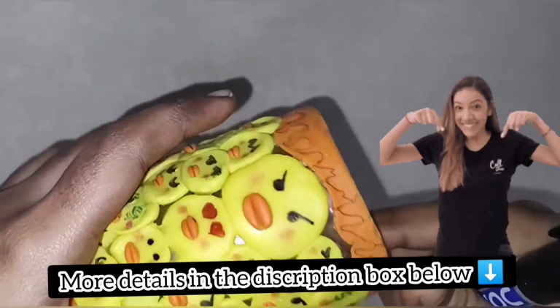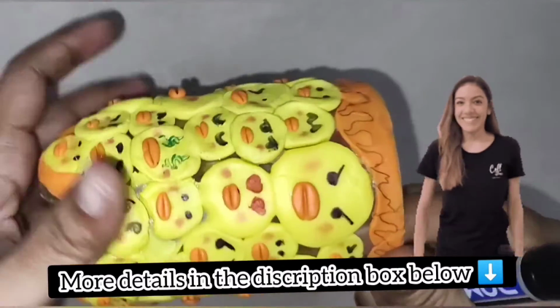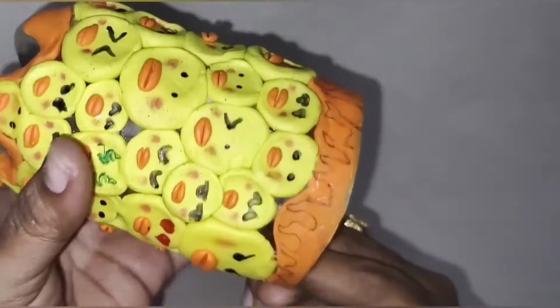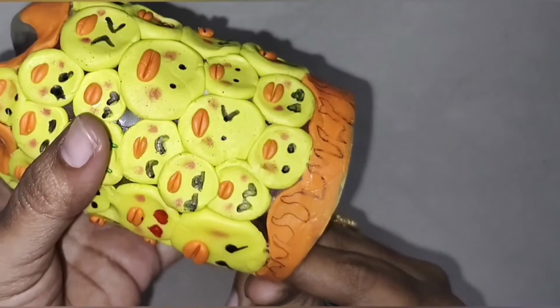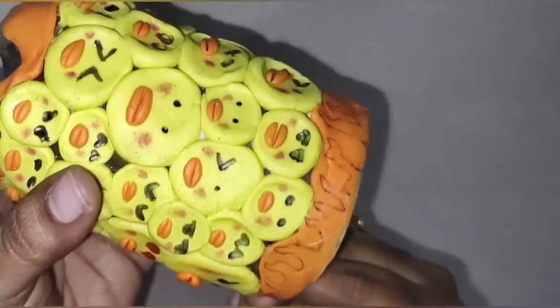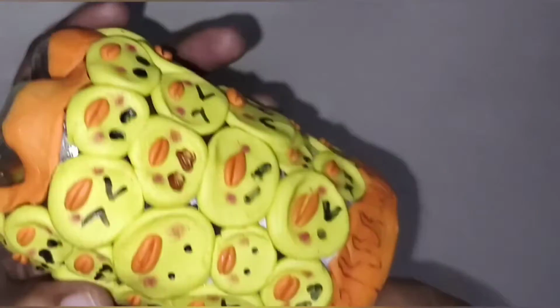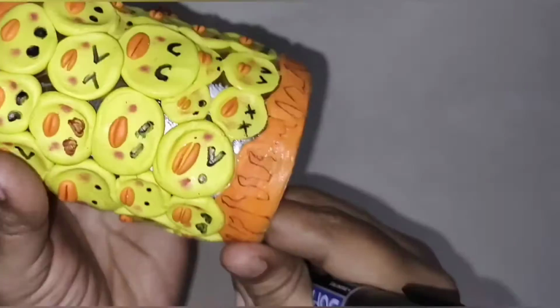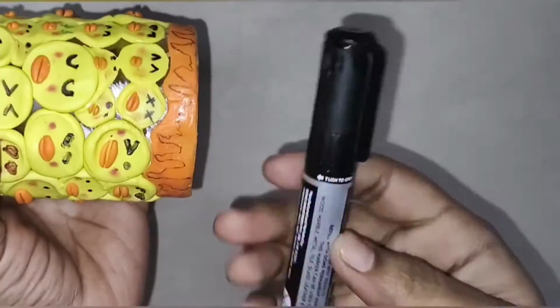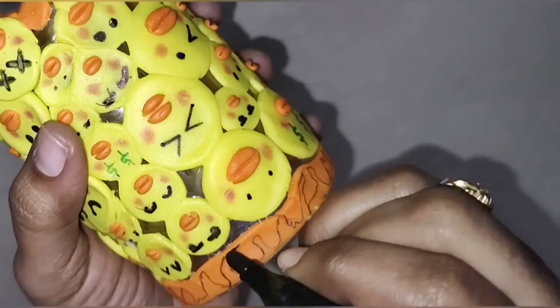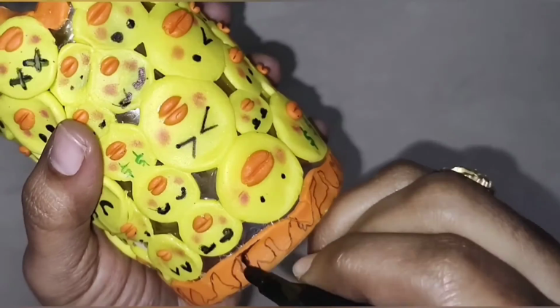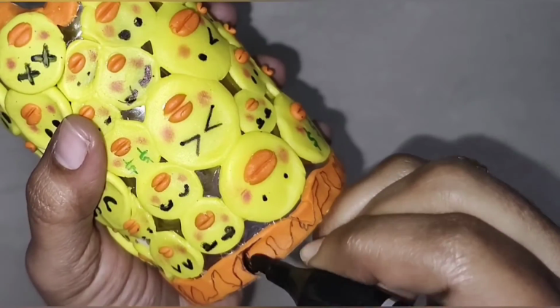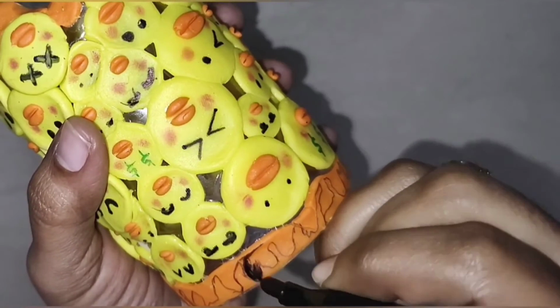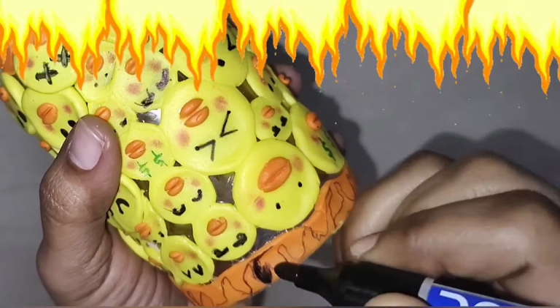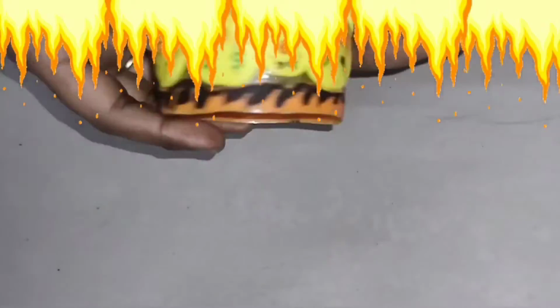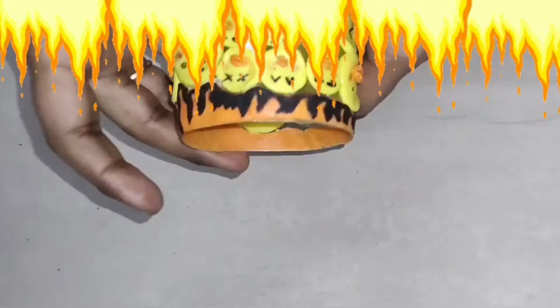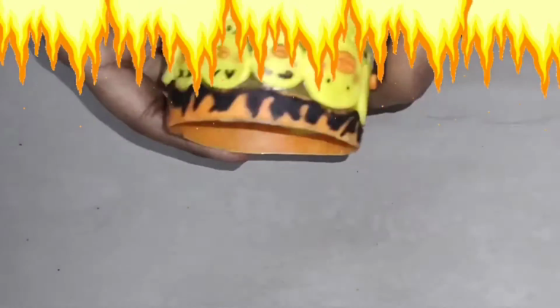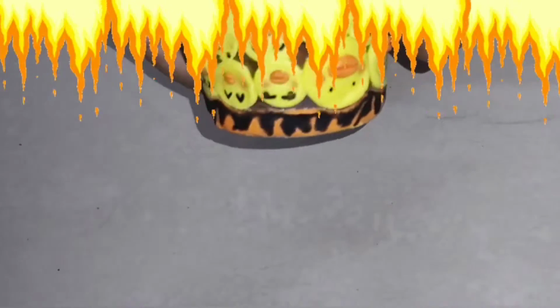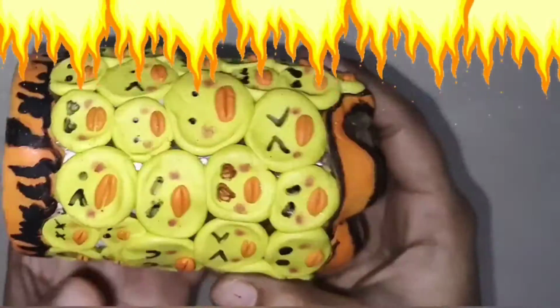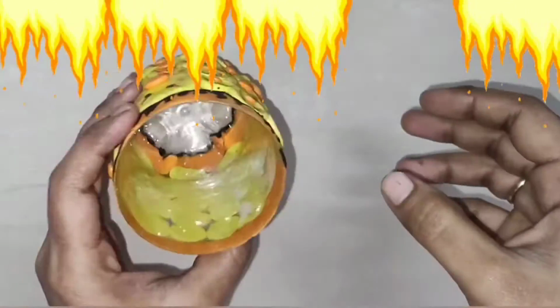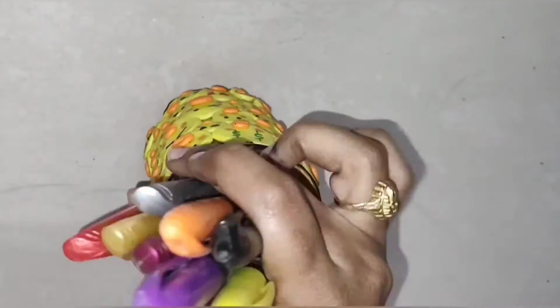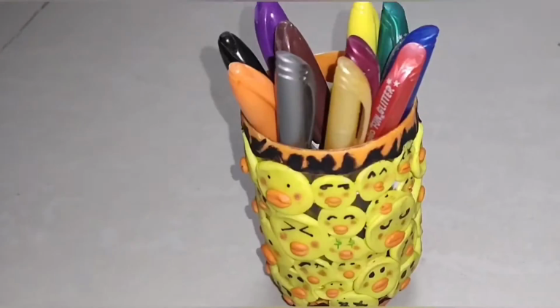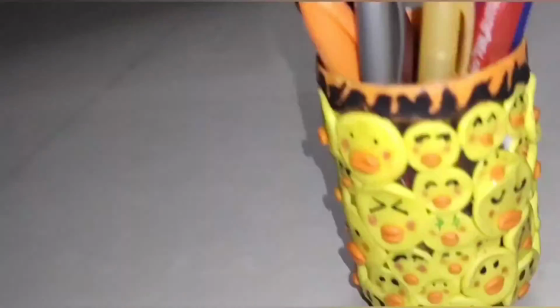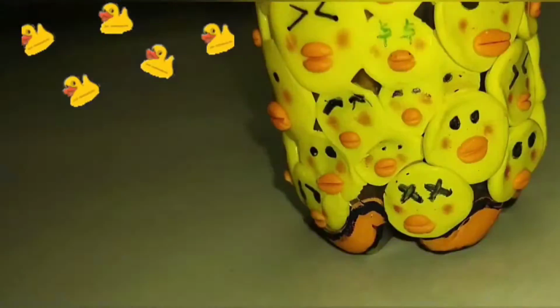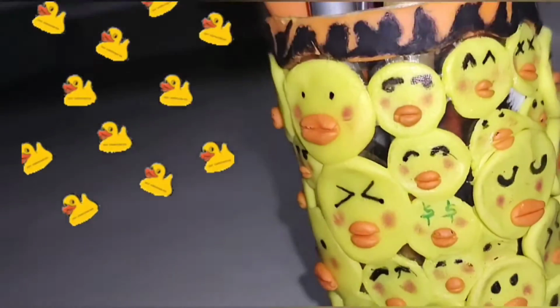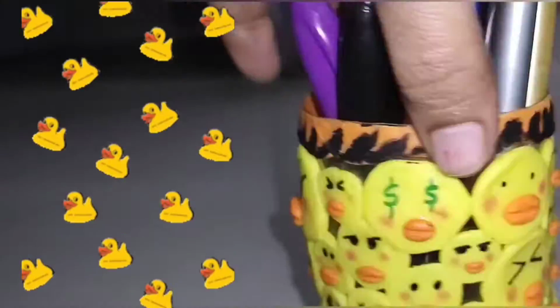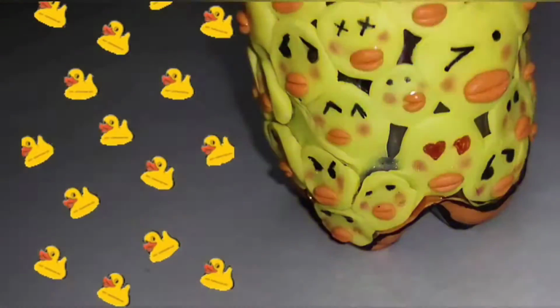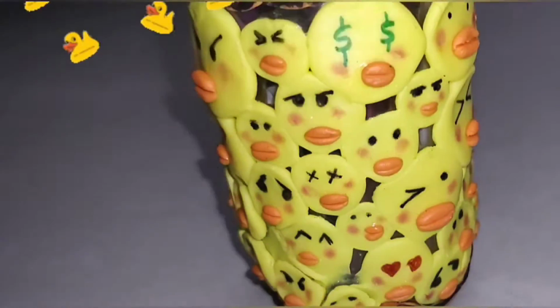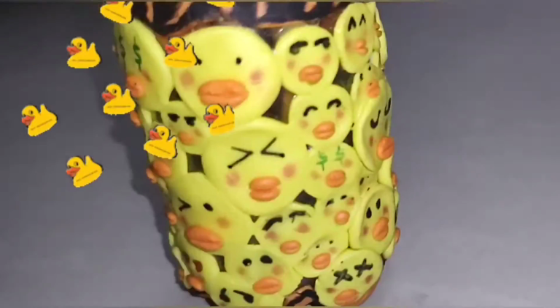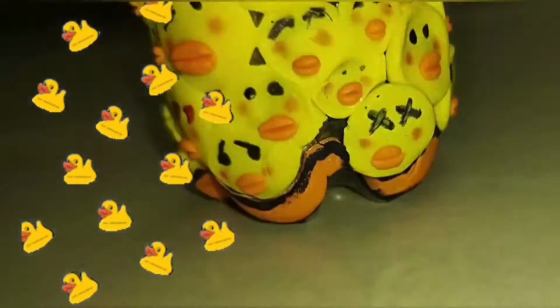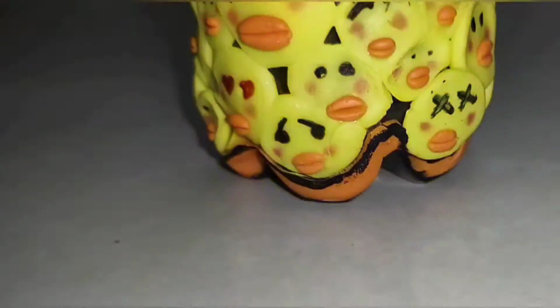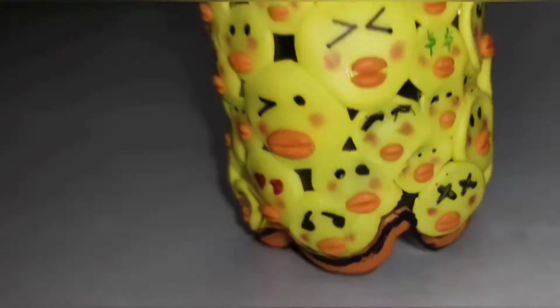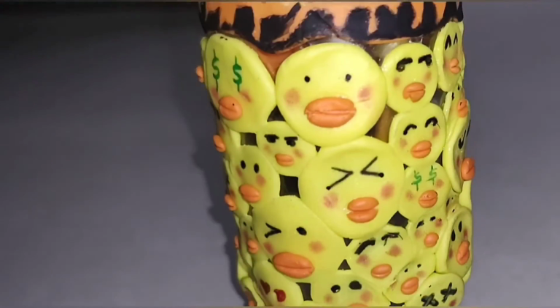It does not dry in the oven. We will use the fevicol. Store it in a ziplock bag or an airtight container. We can store it for almost 6 months.